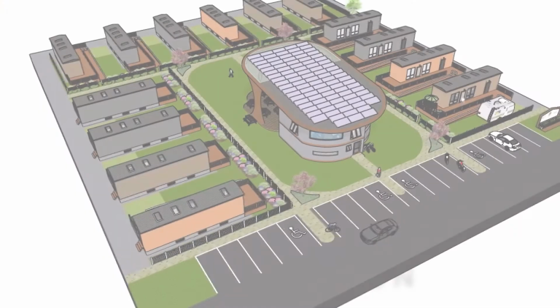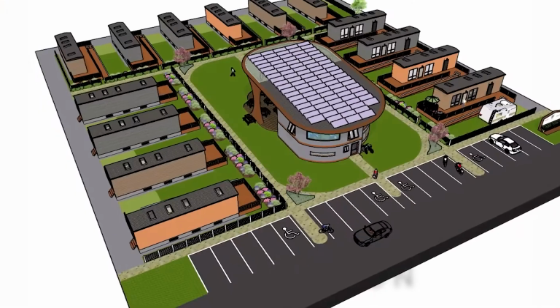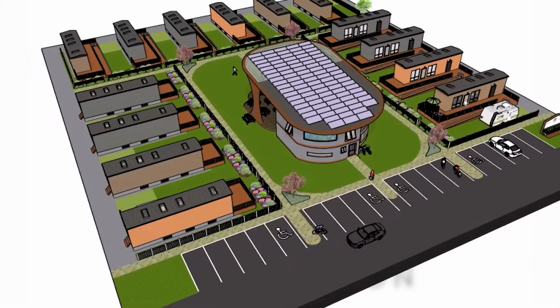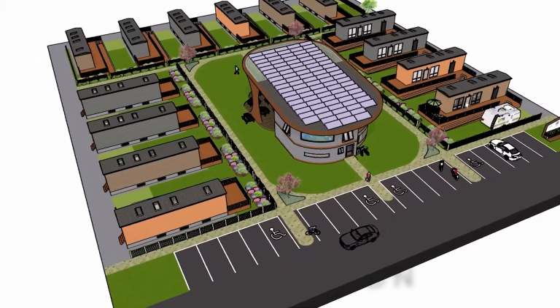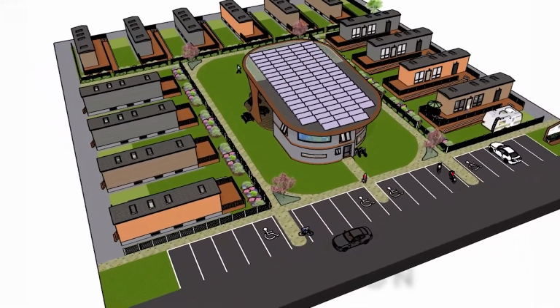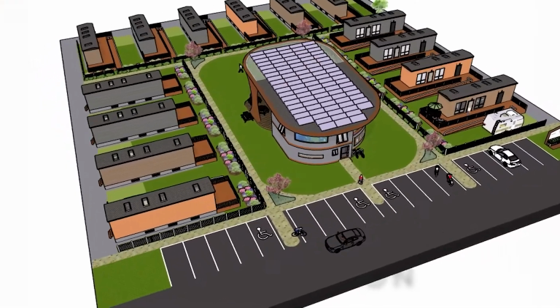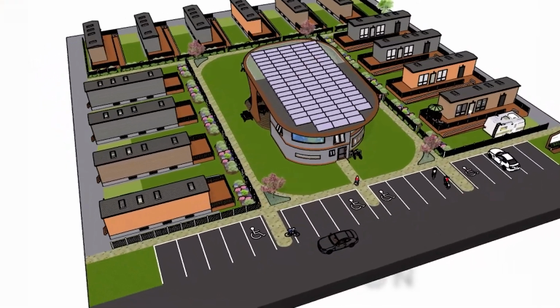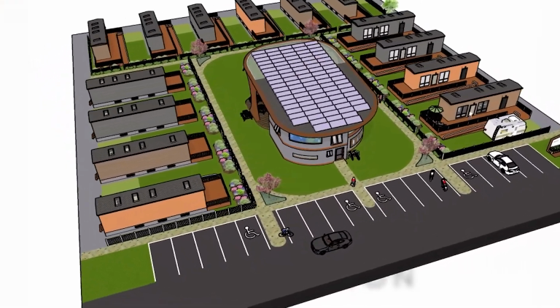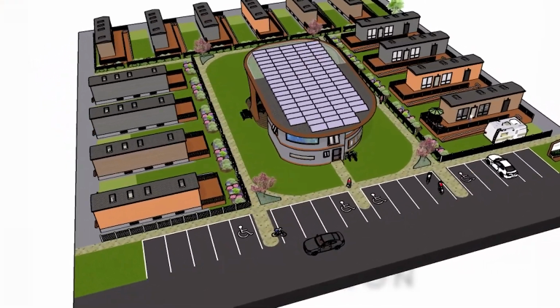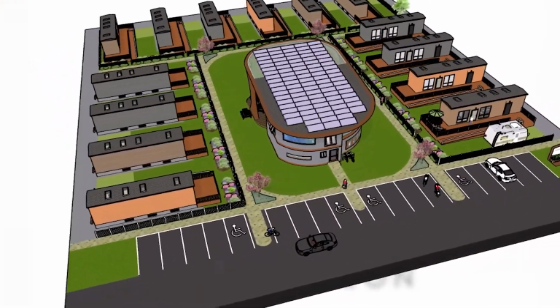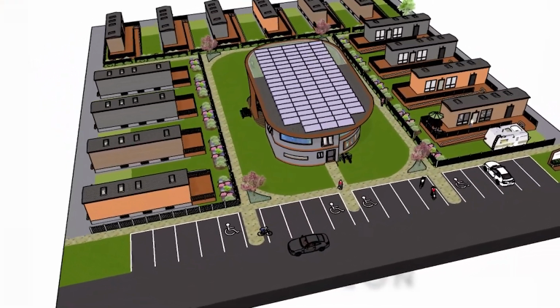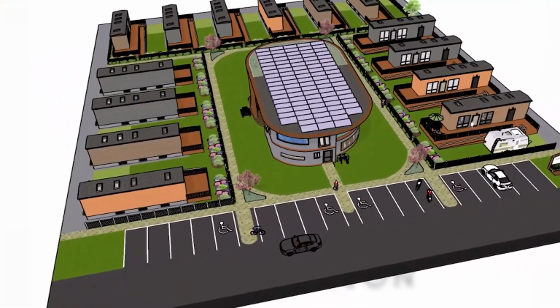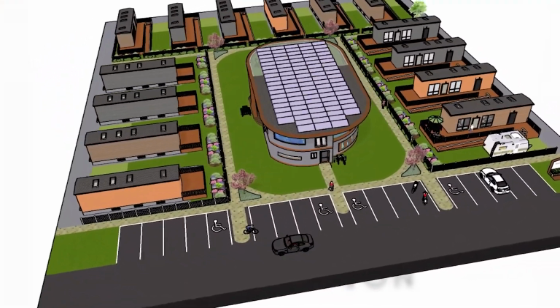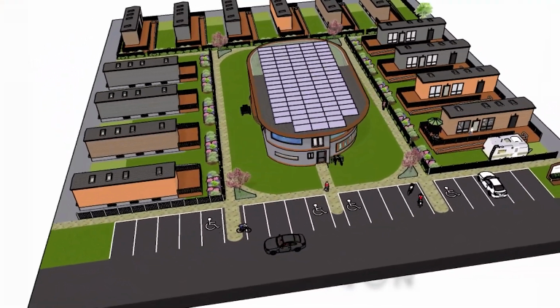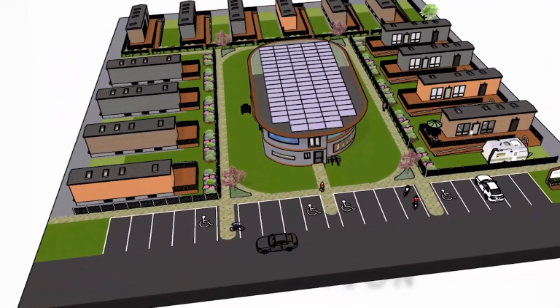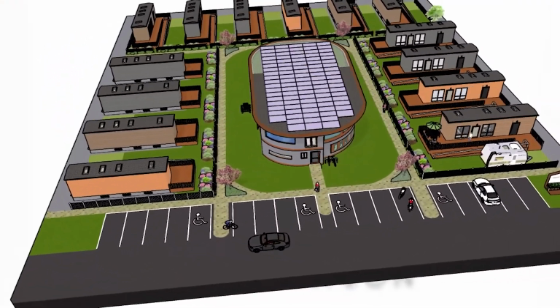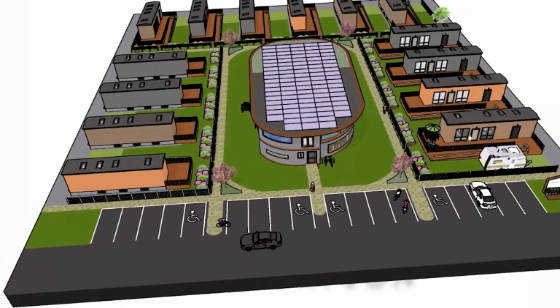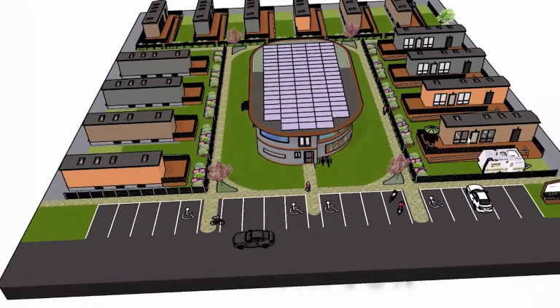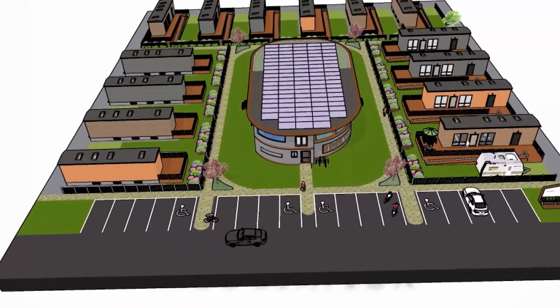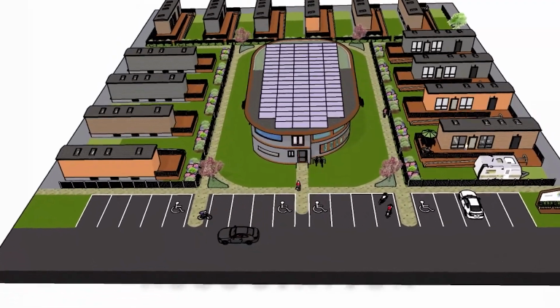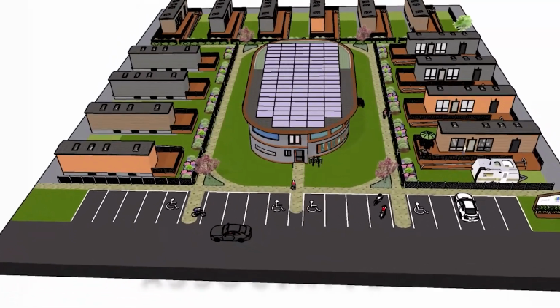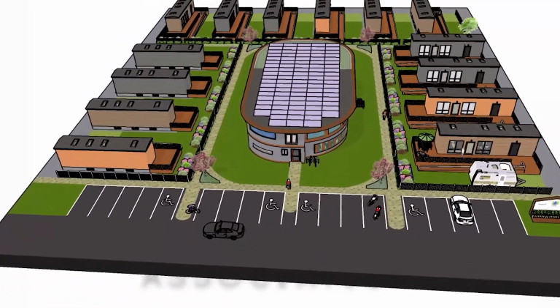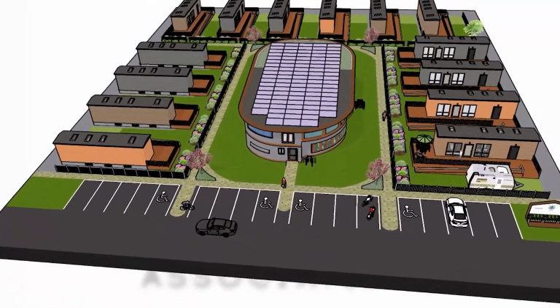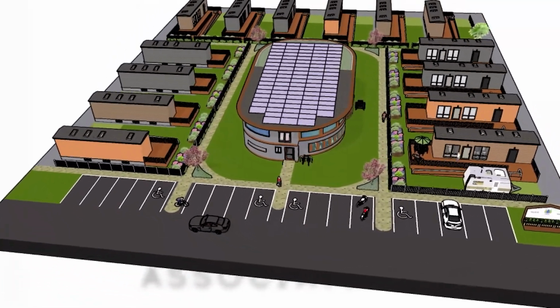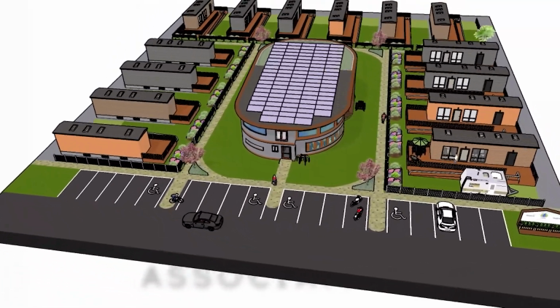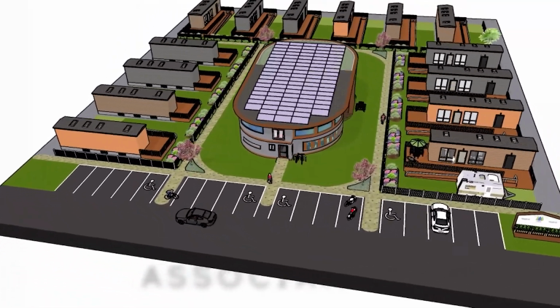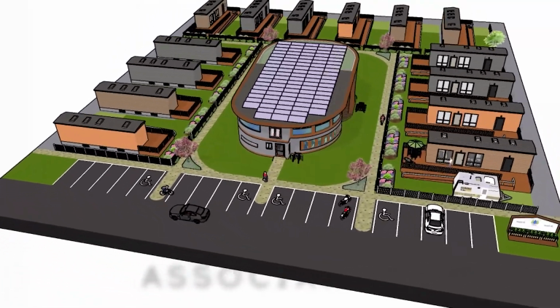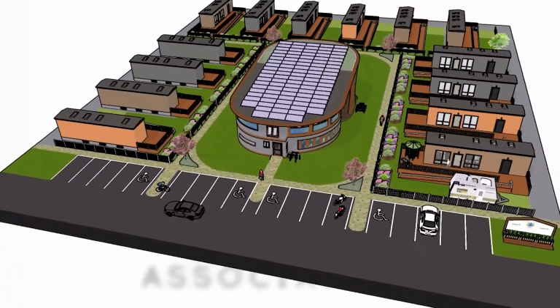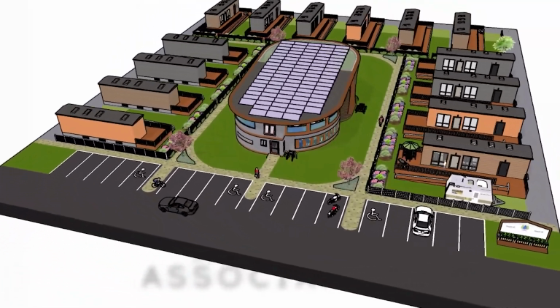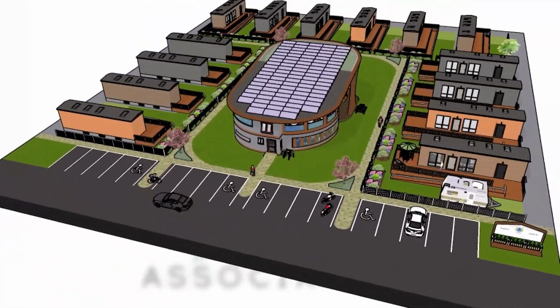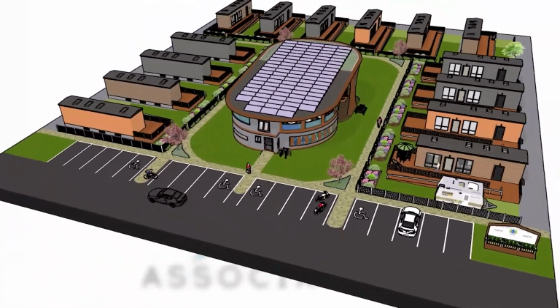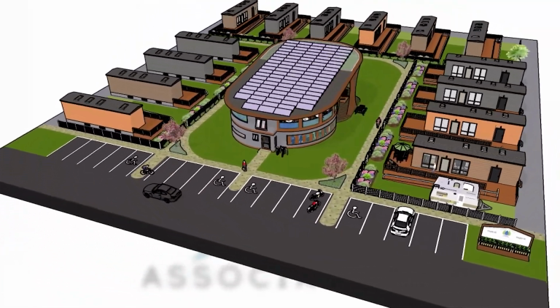The Tiny Town Association, together with 3DPHC, is working to increase the availability of affordable housing while providing stable, cost-effective social housing for the homeless.